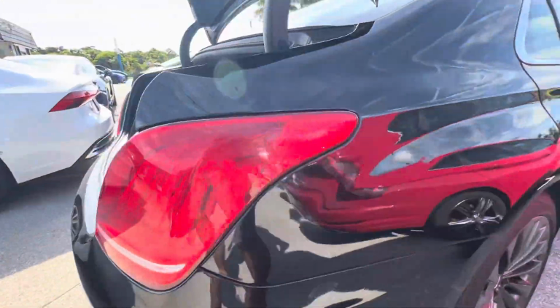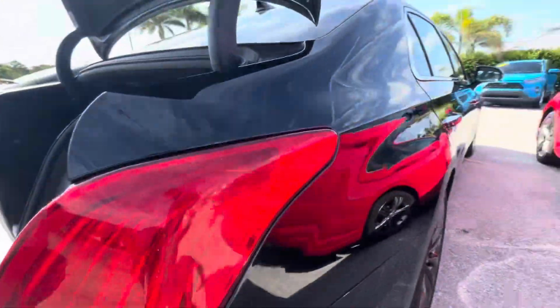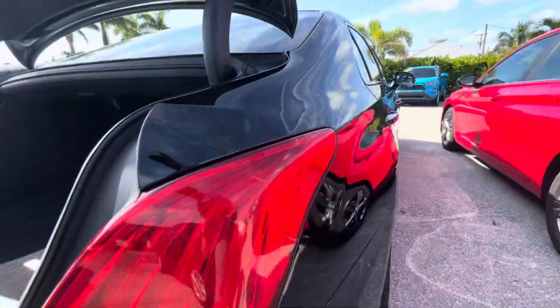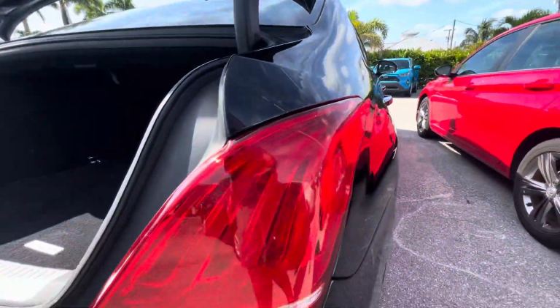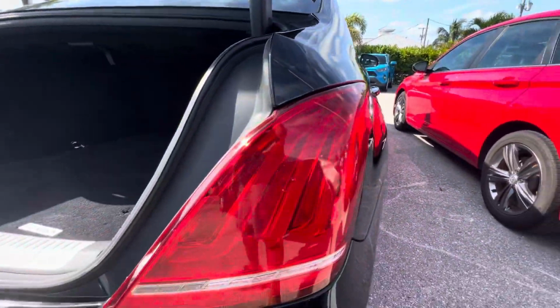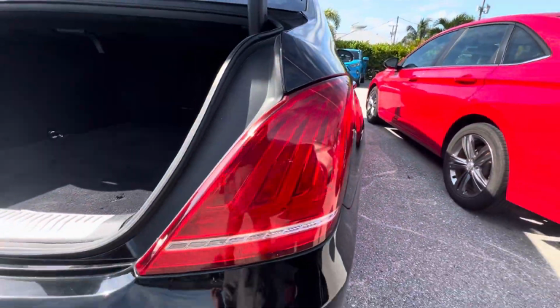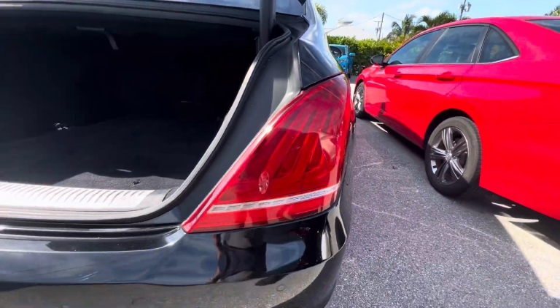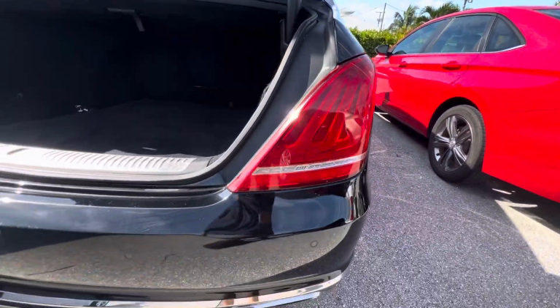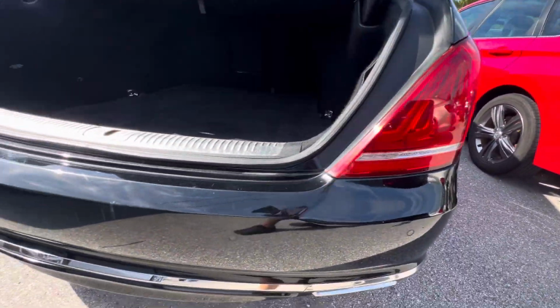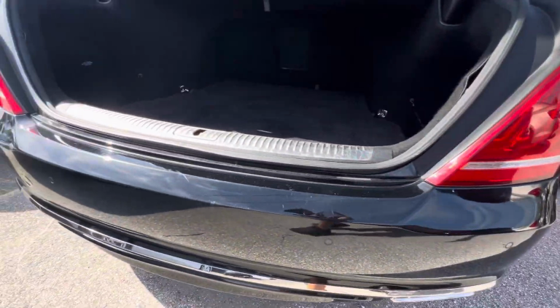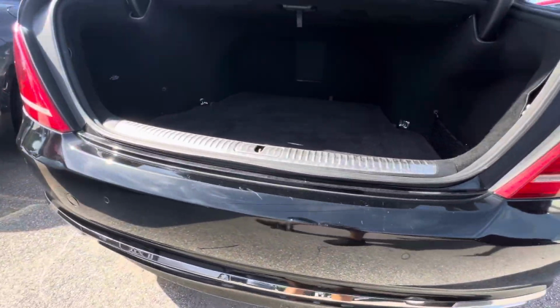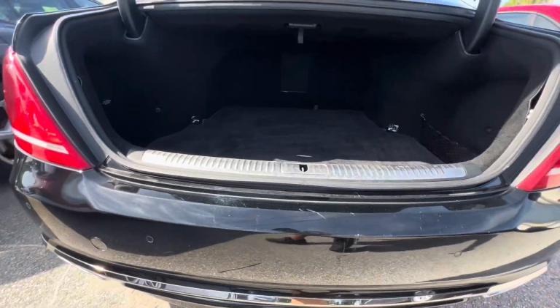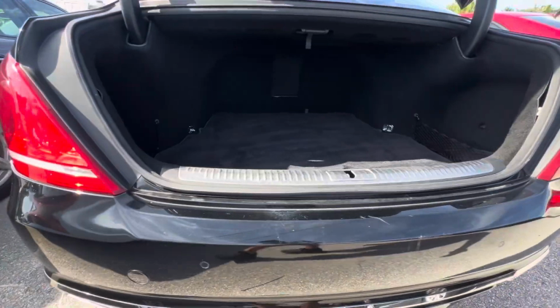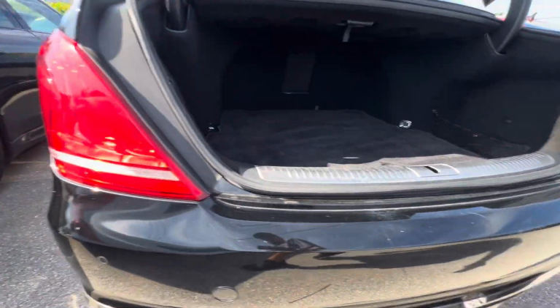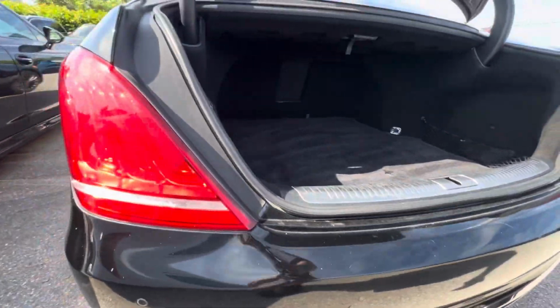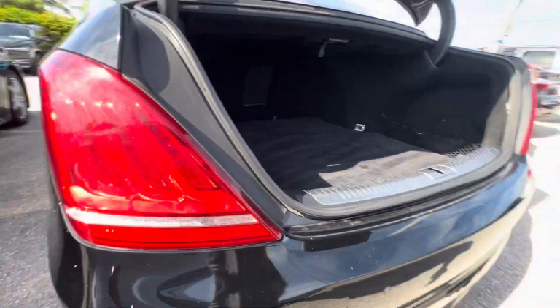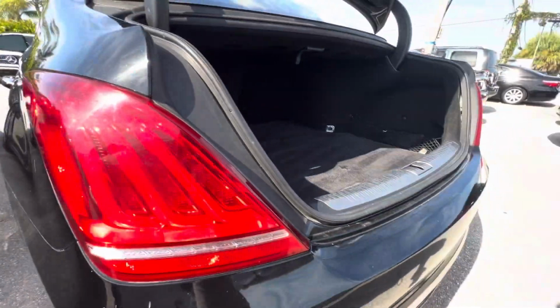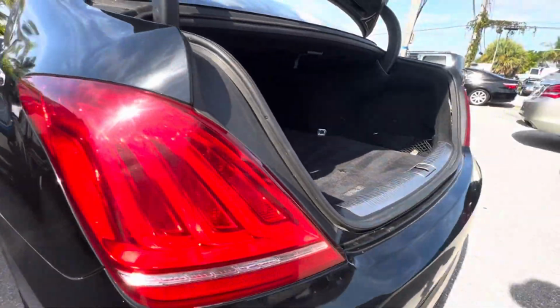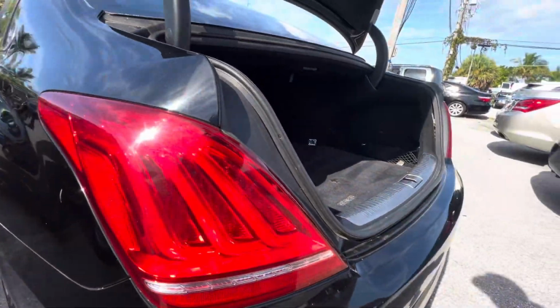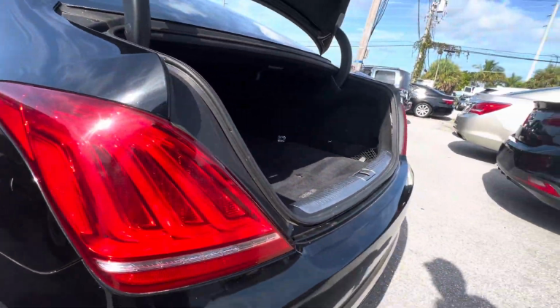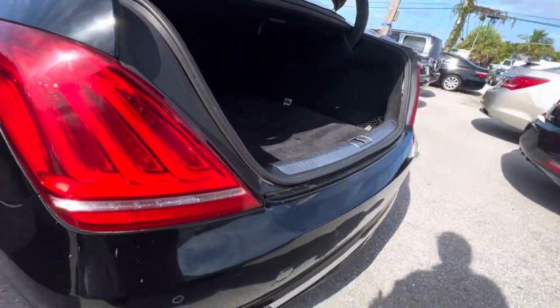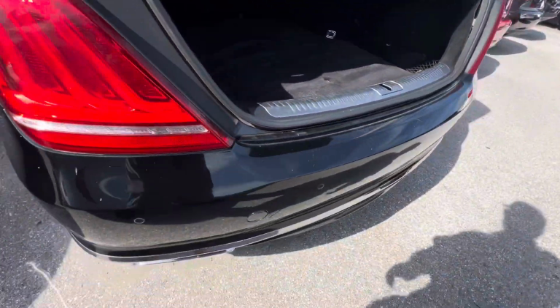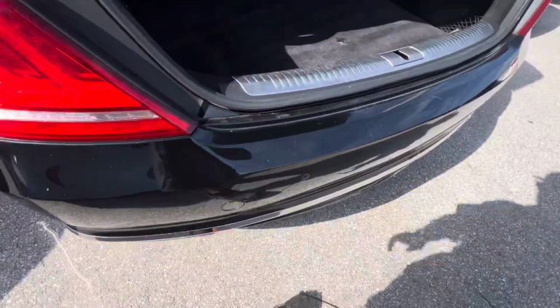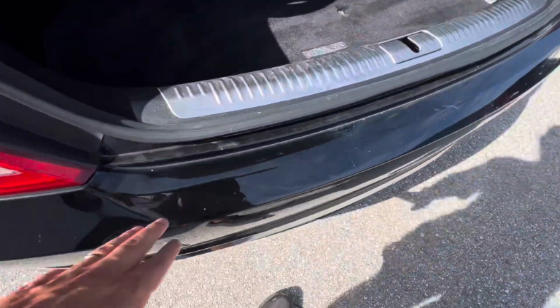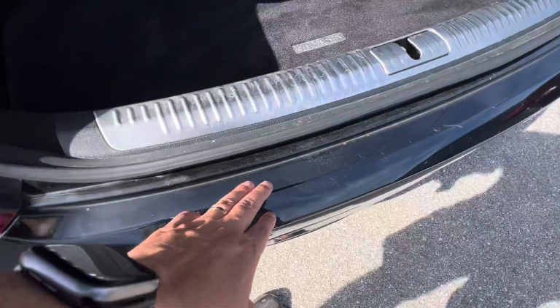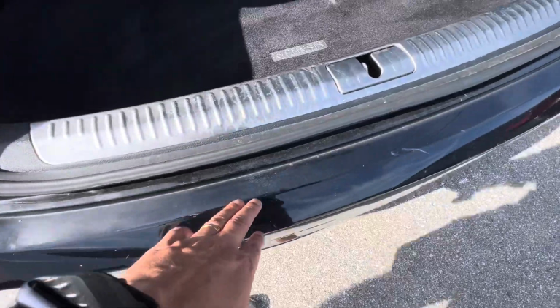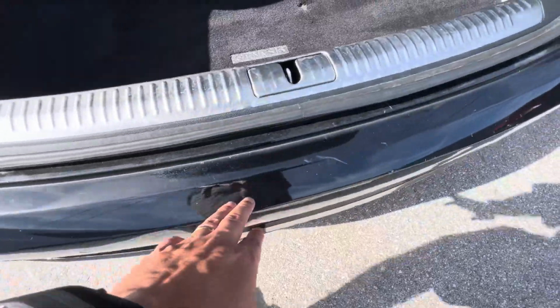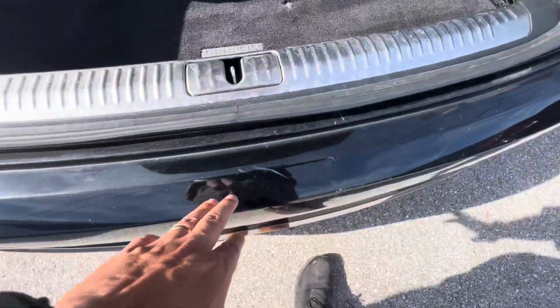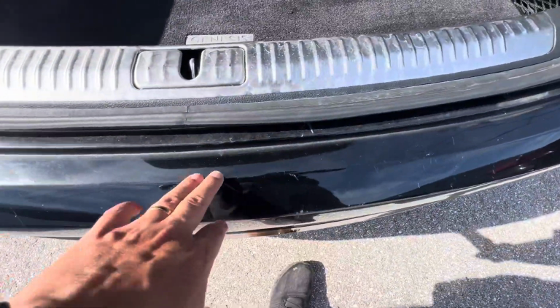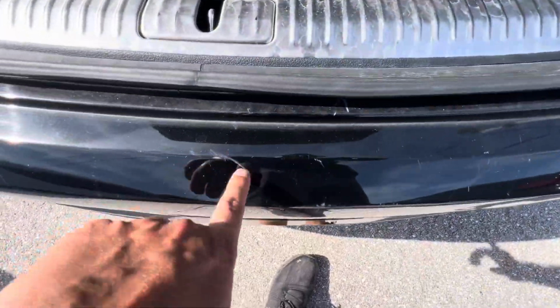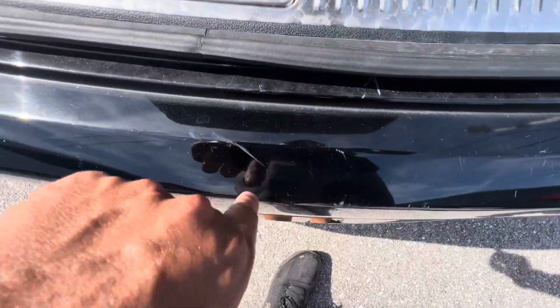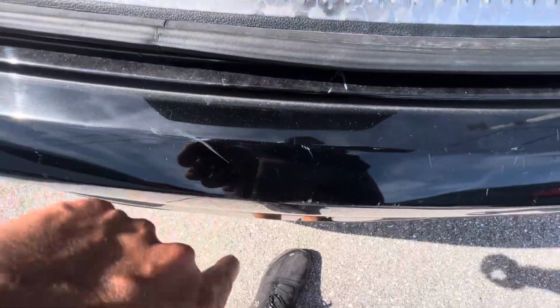Tail lights look good — also not oxidized or any moisture getting in there. This part right here from putting luggage in and out has got some scuffs.